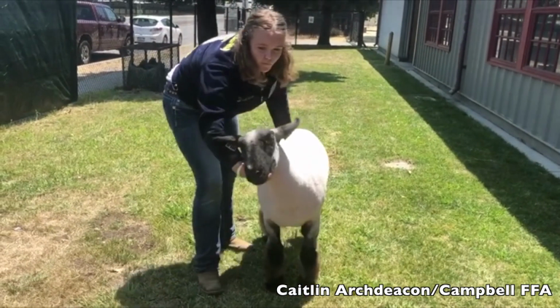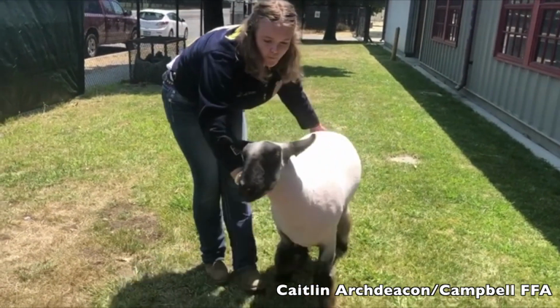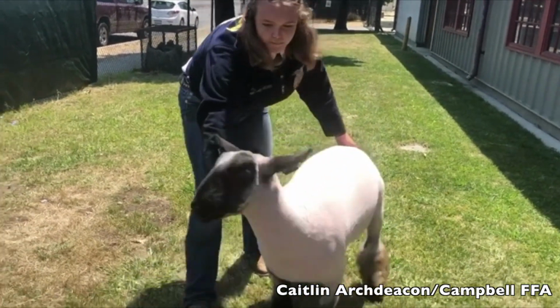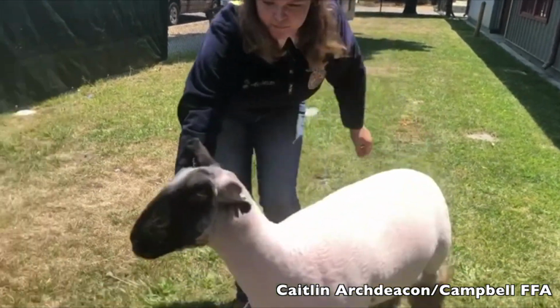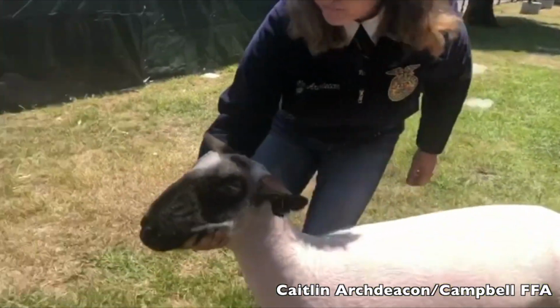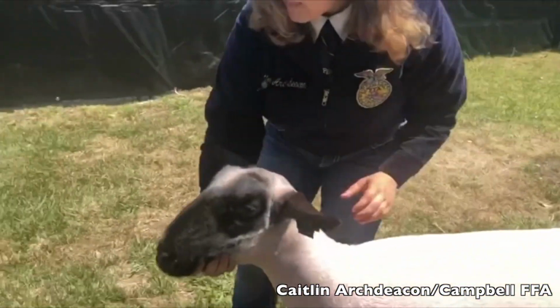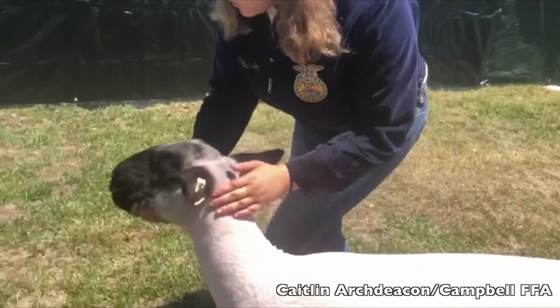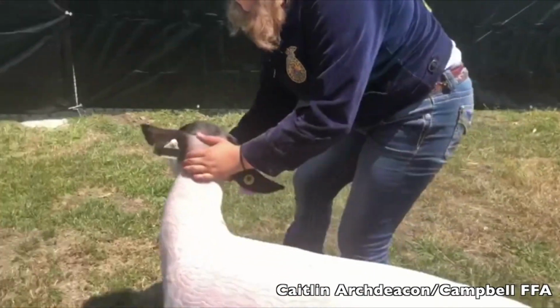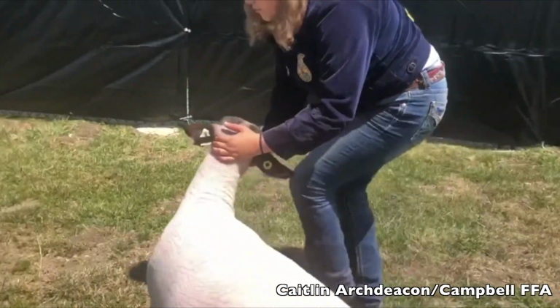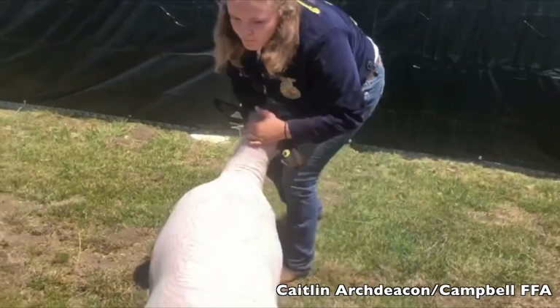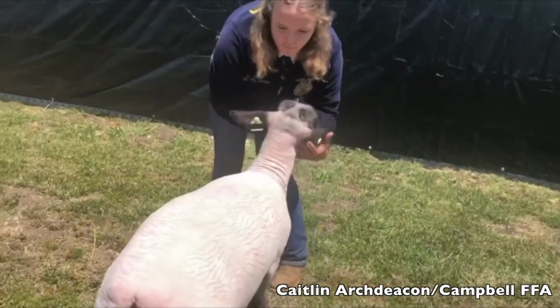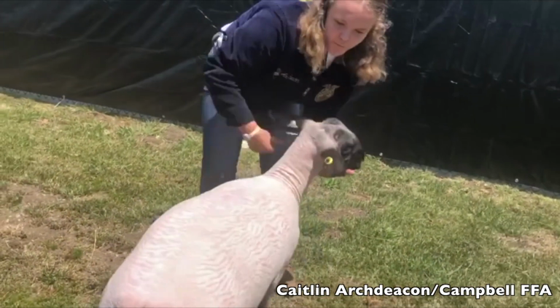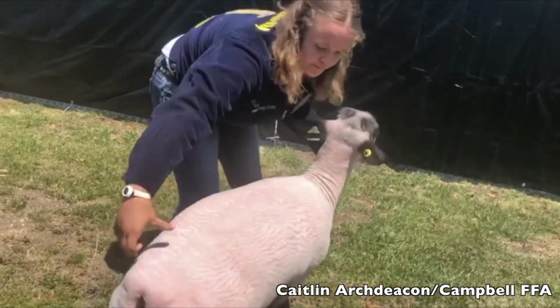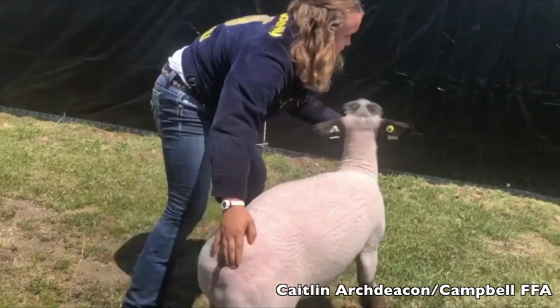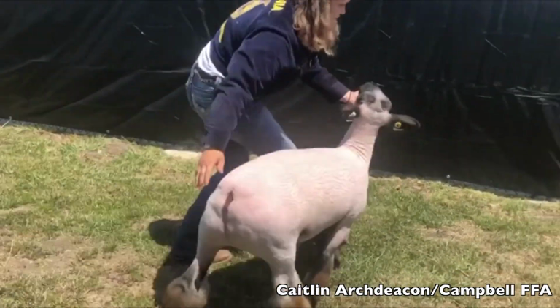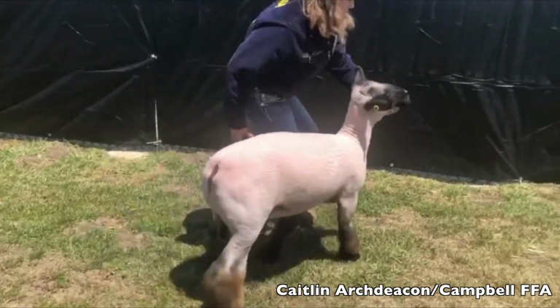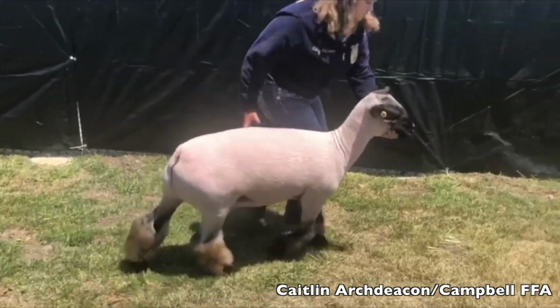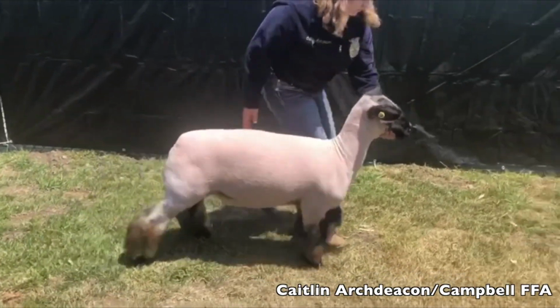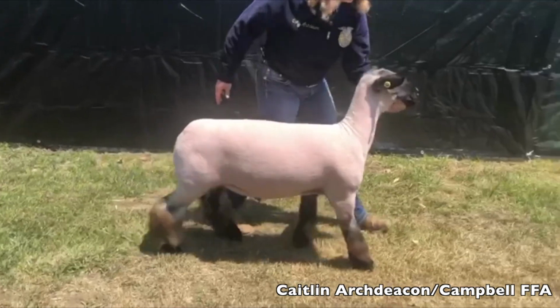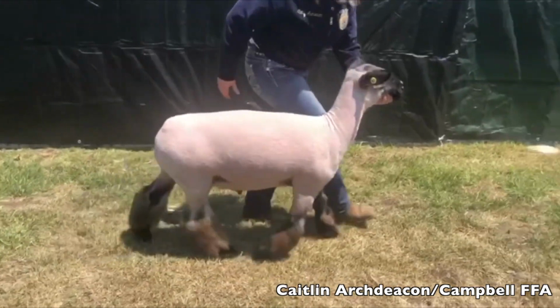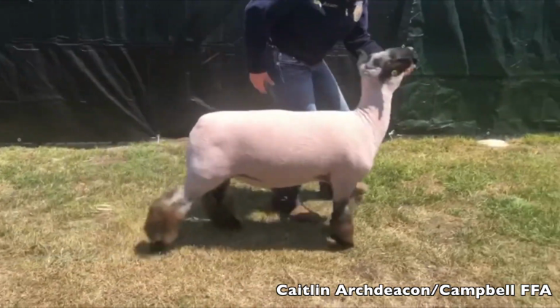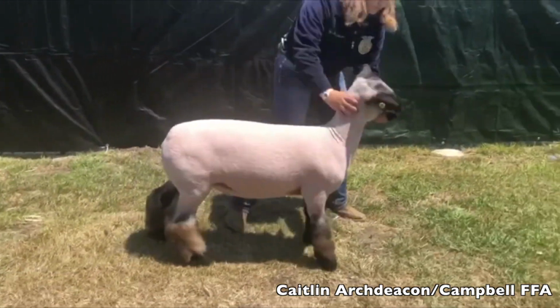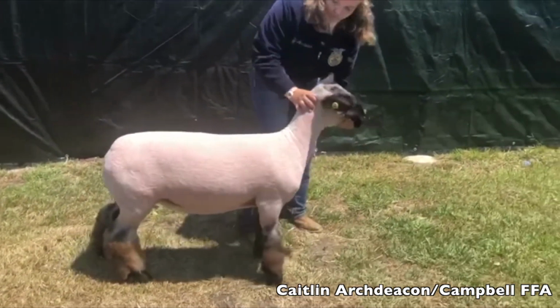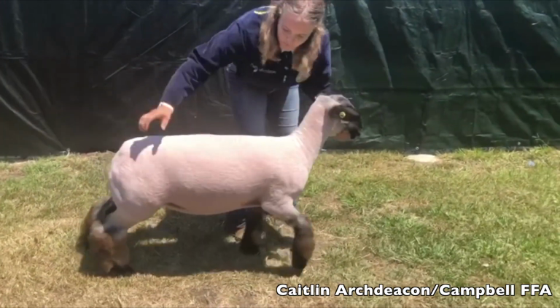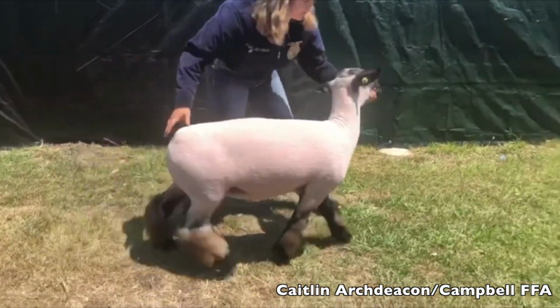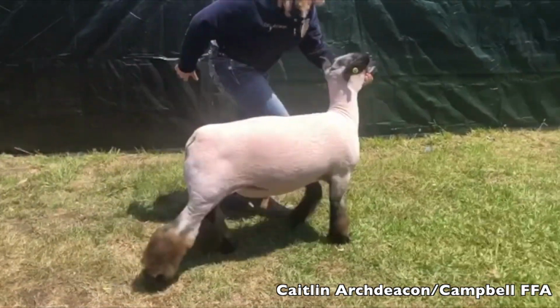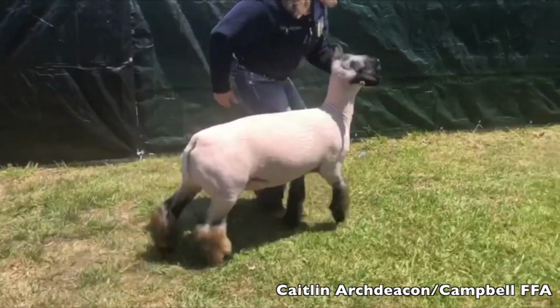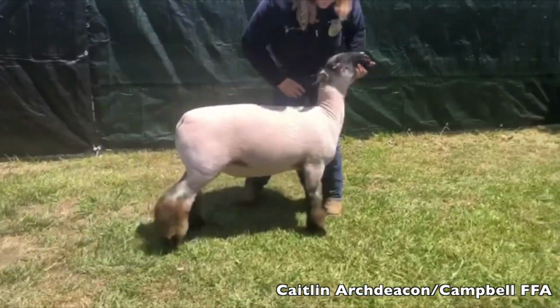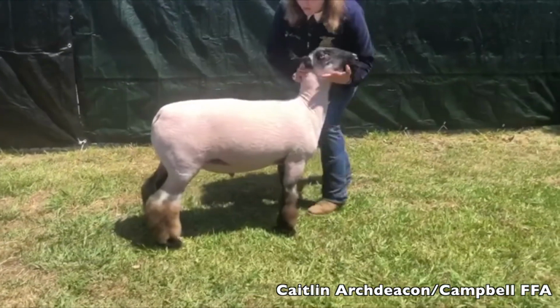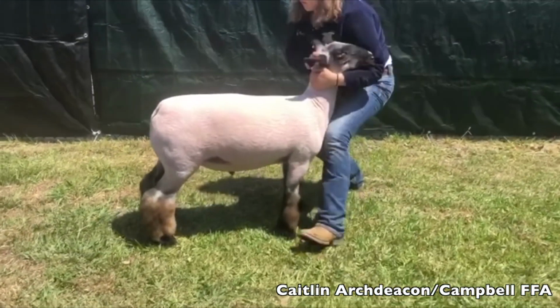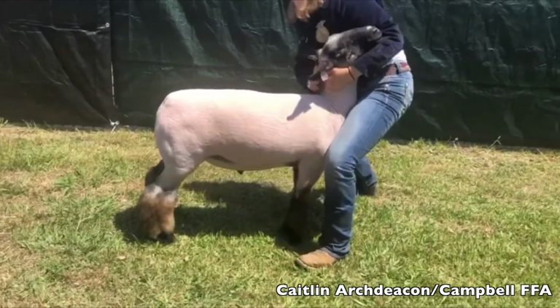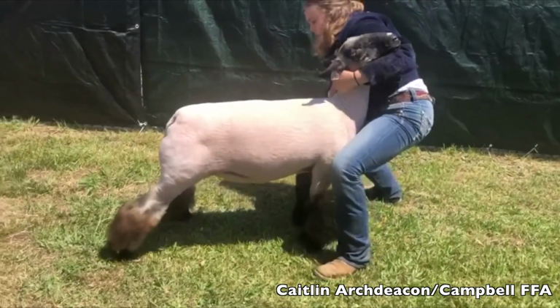I certainly would like to freshen this lamb up a little bit and take a little bit of the condition or fat off of this lamb, but I think he's an awful good lamb for a lamb that weighs 150 pounds. He's a pretty square, thick-ended lamb.